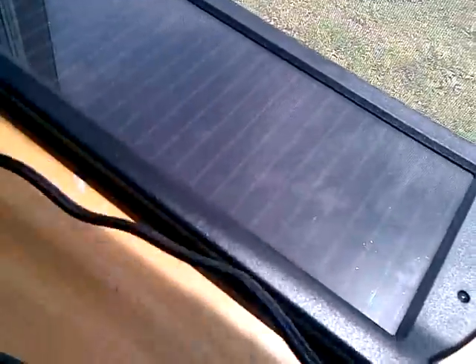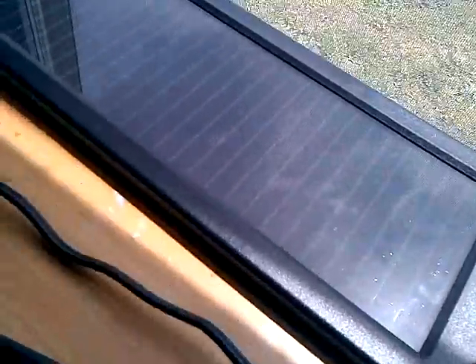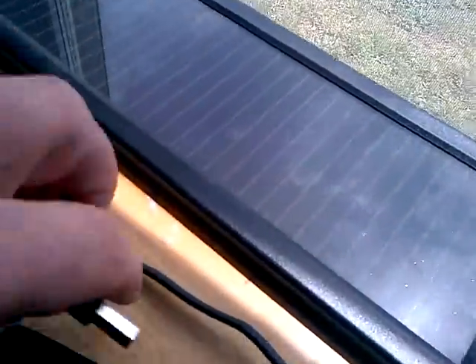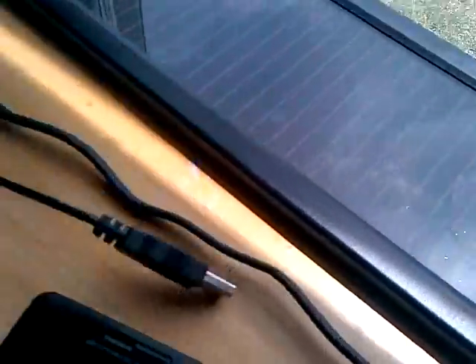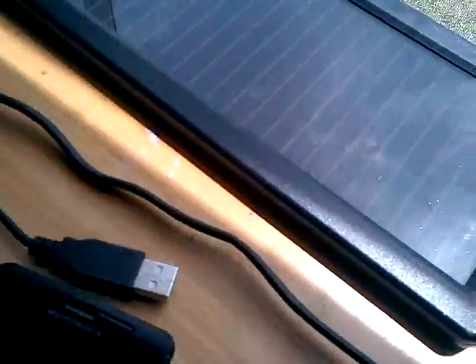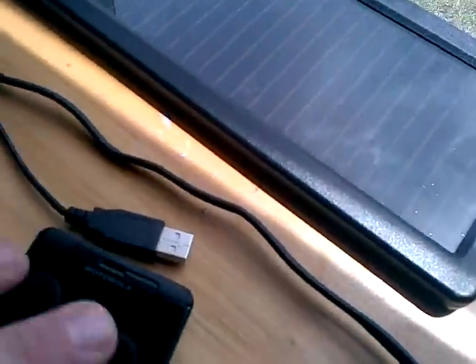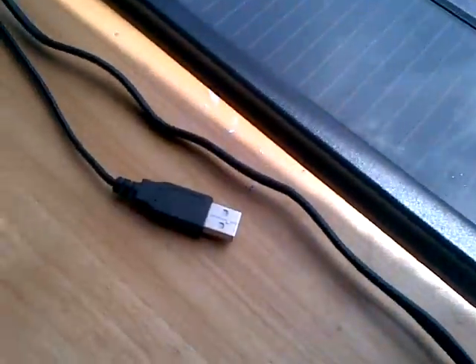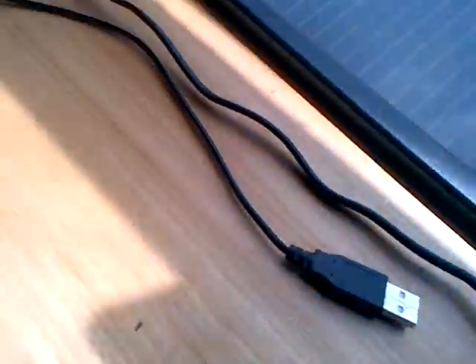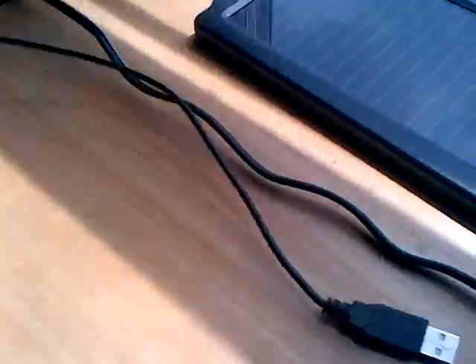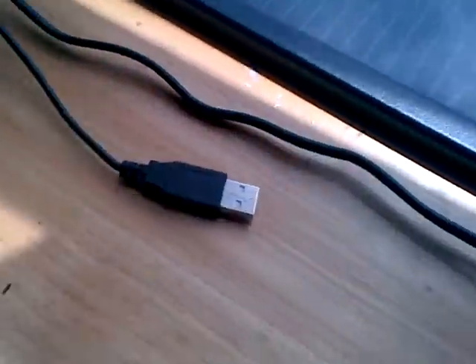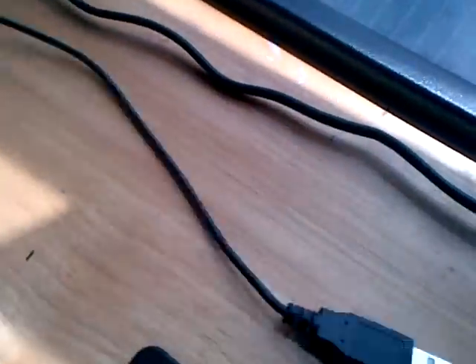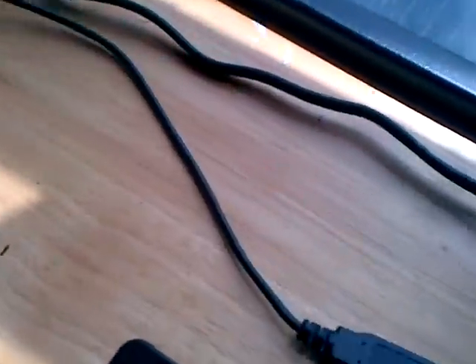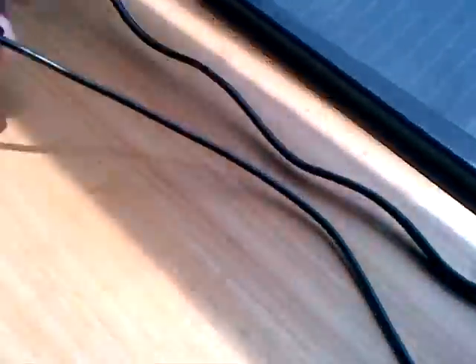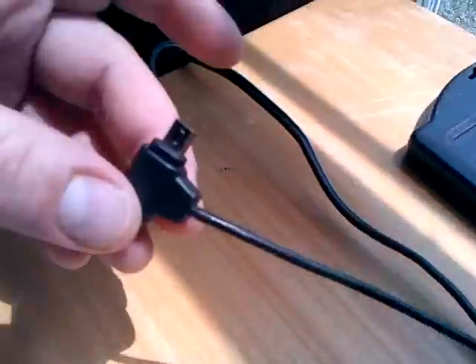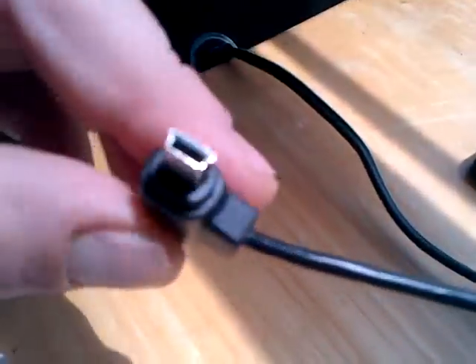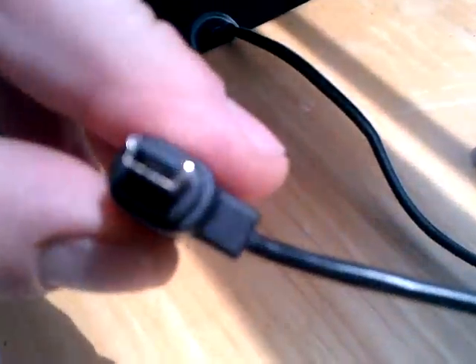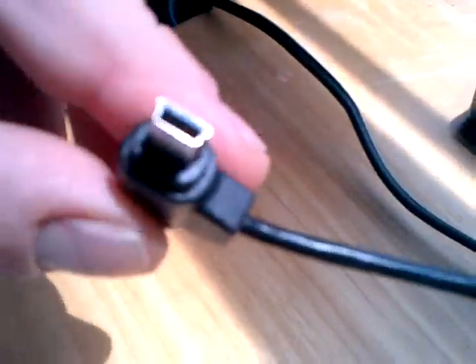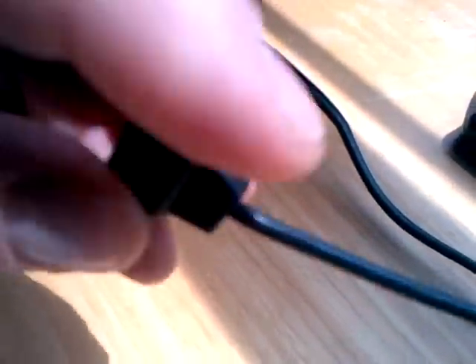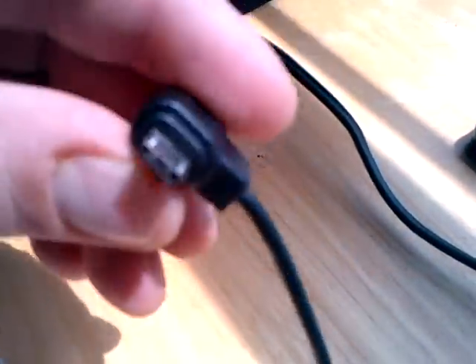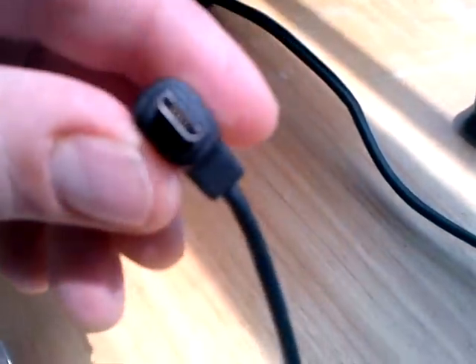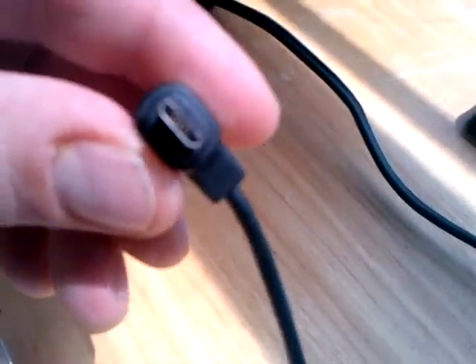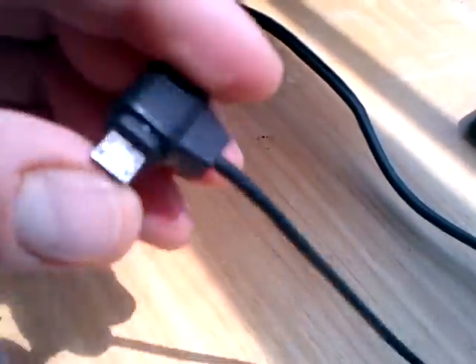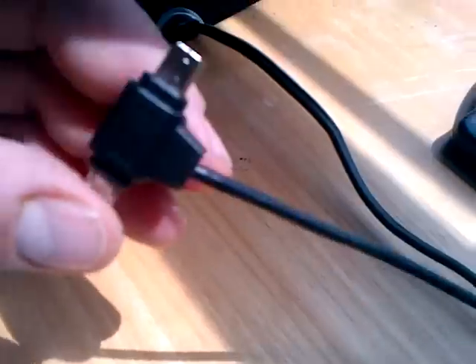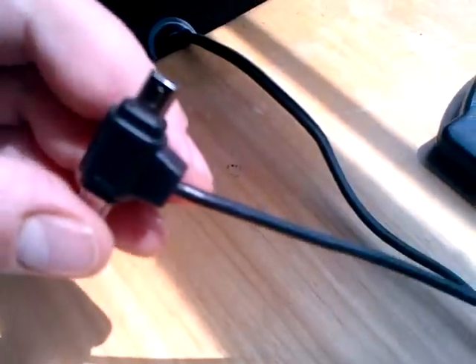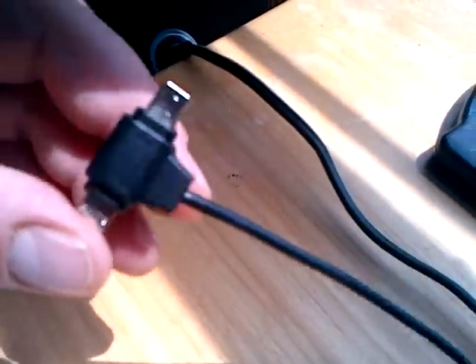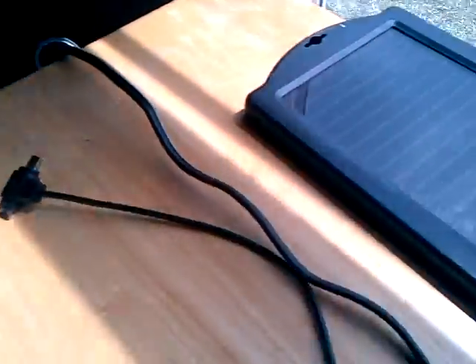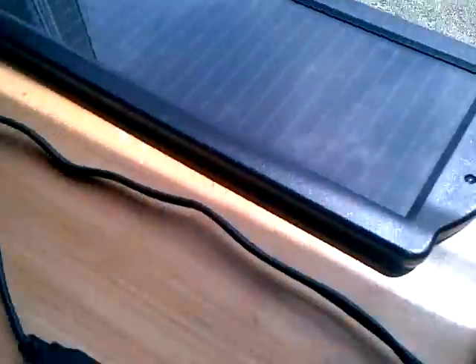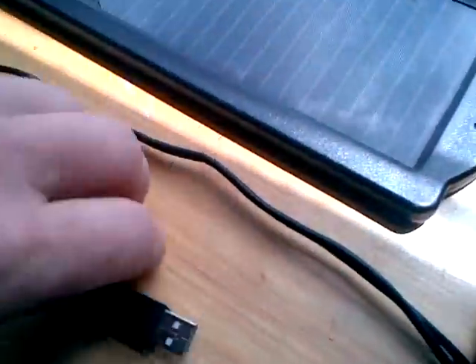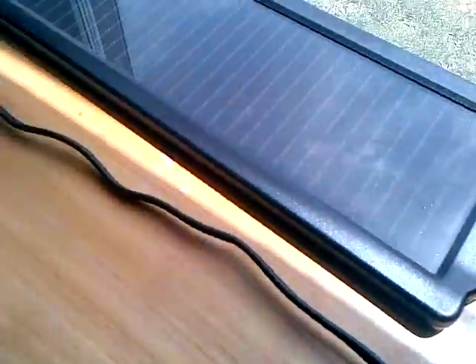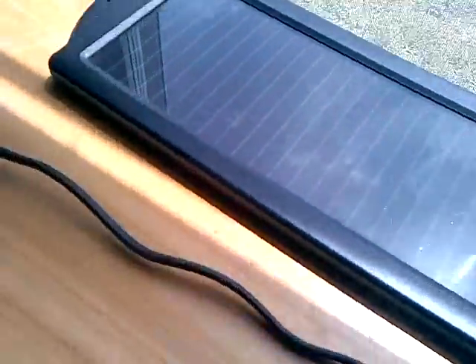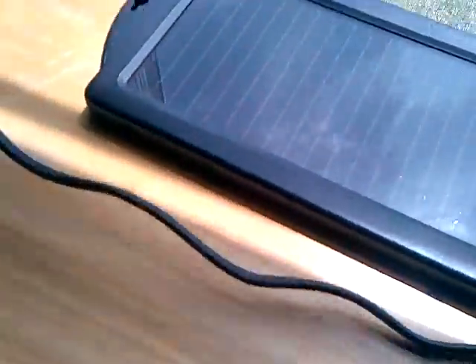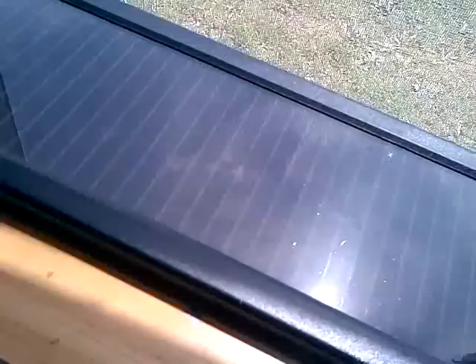This adapter has the old style and the new style on it, so it's kind of a nice universal to have.